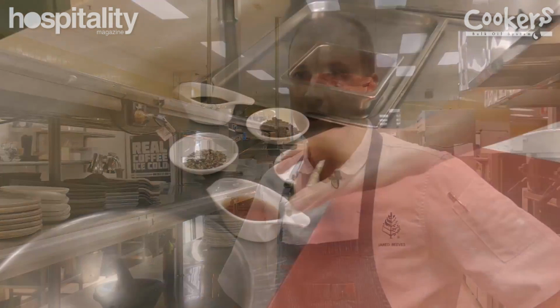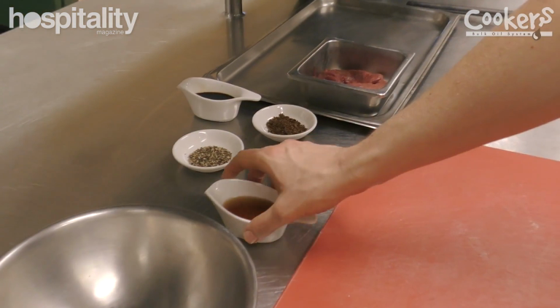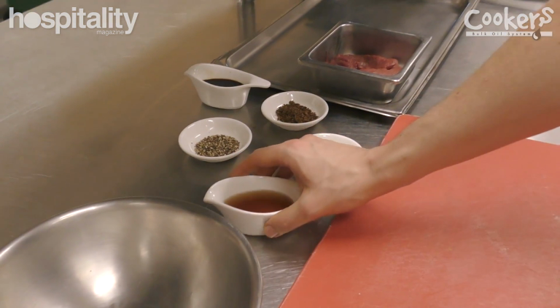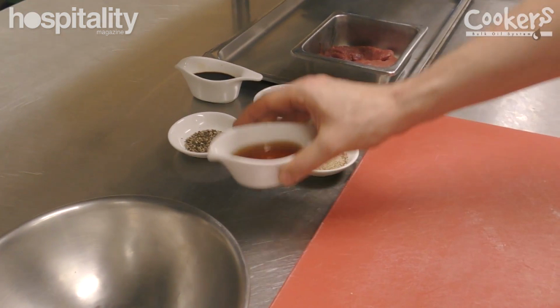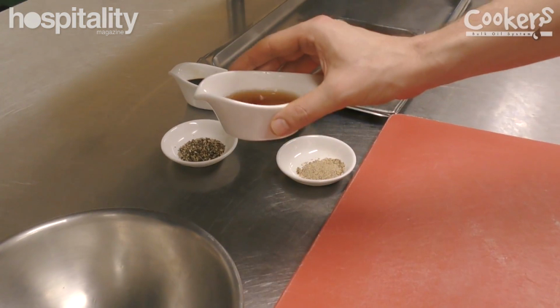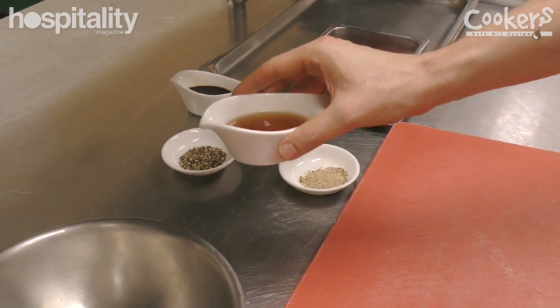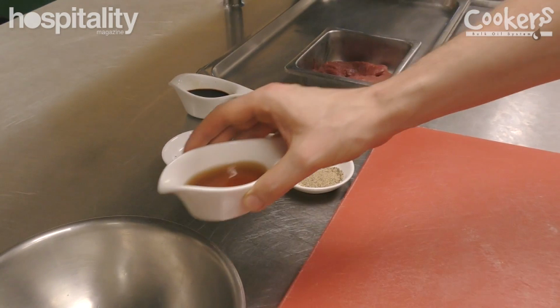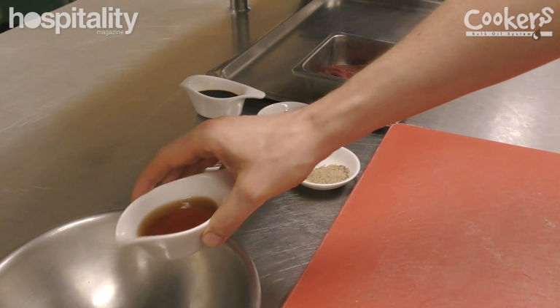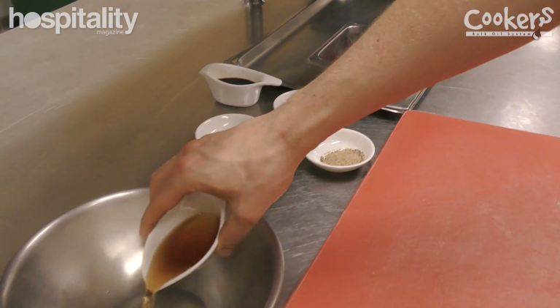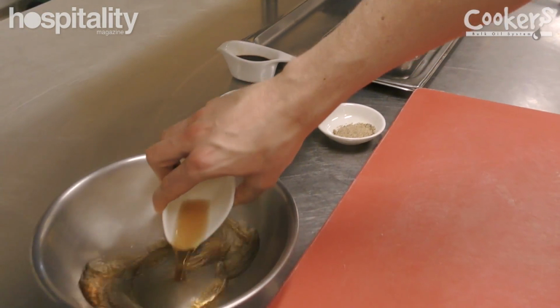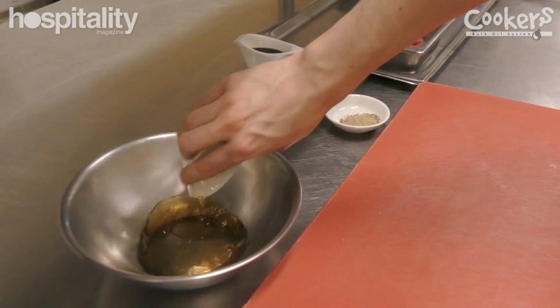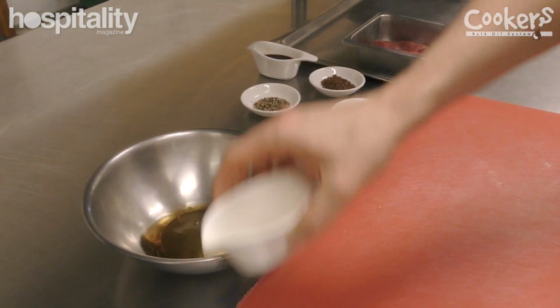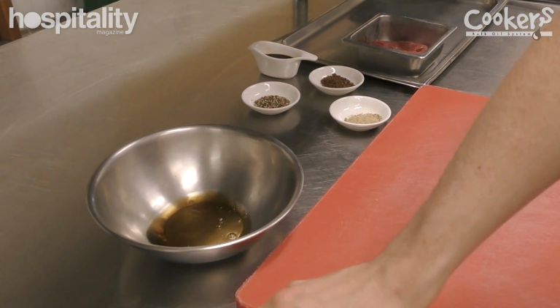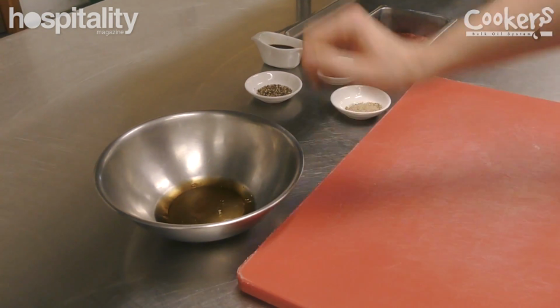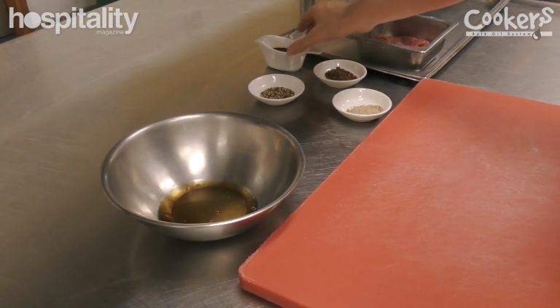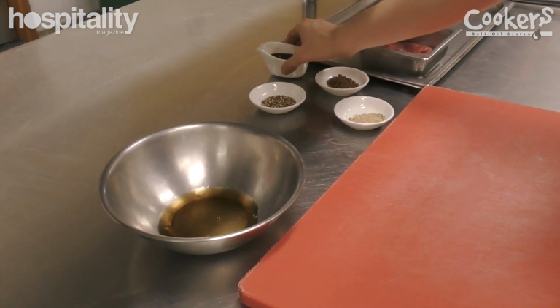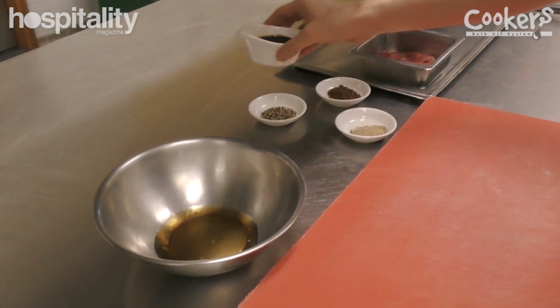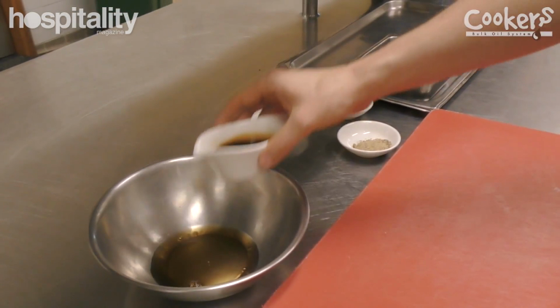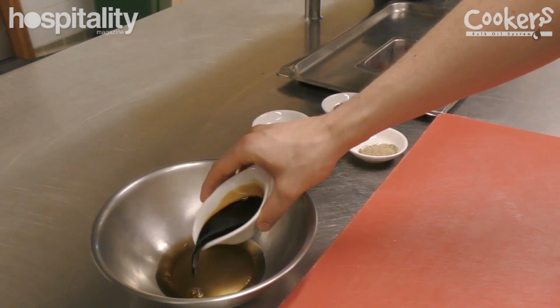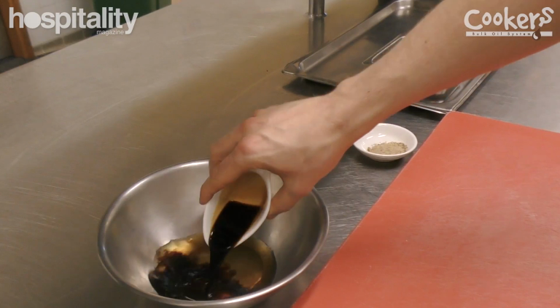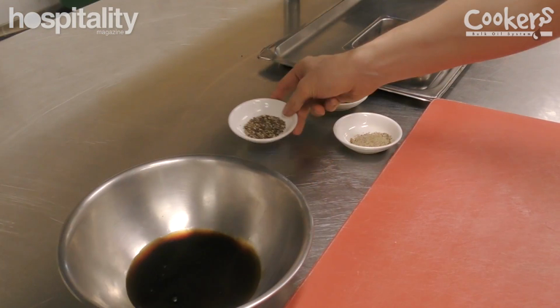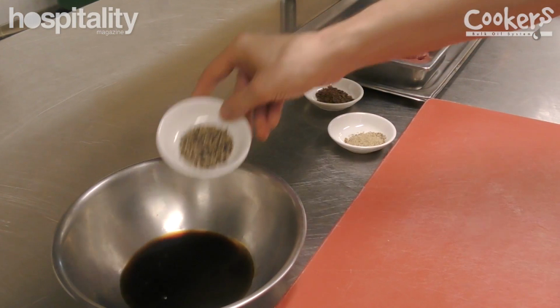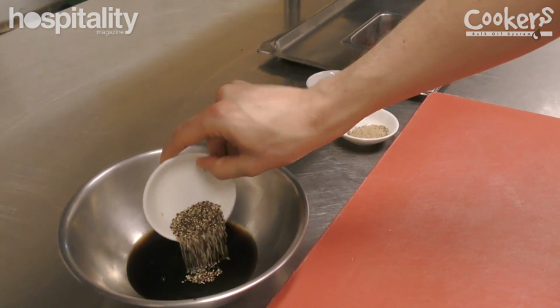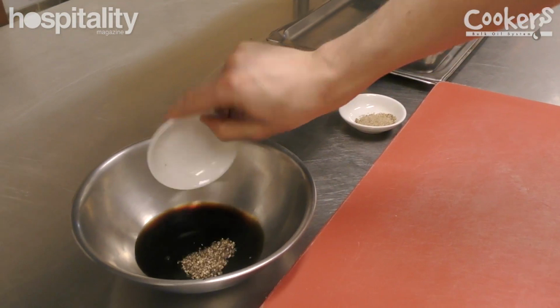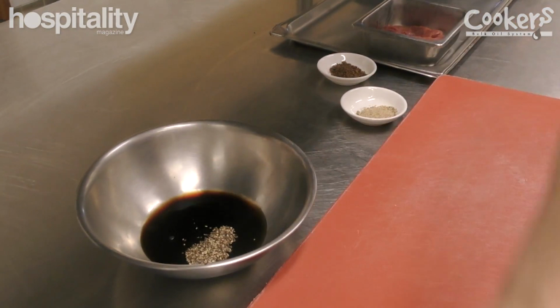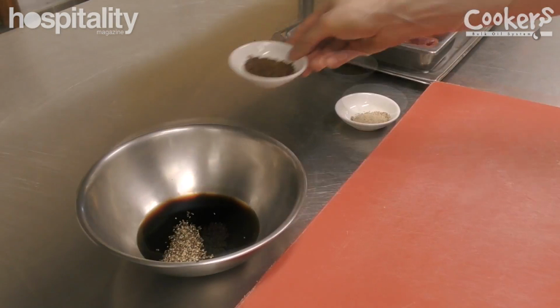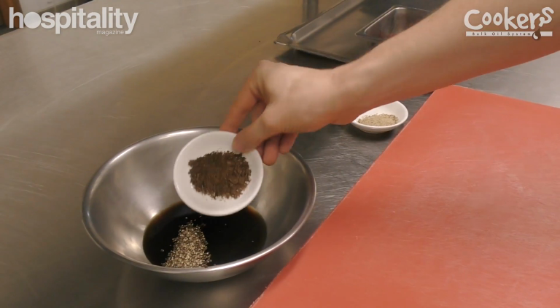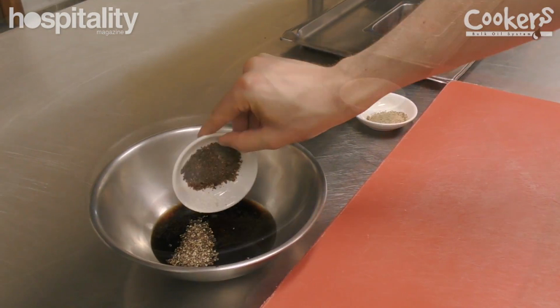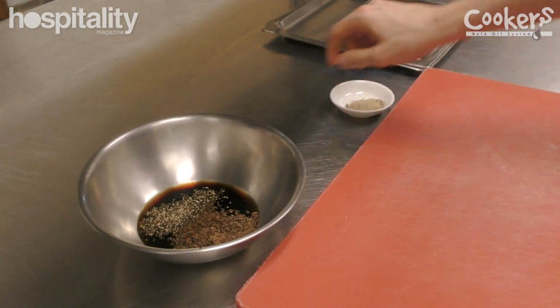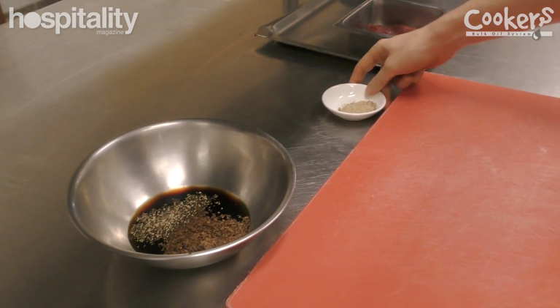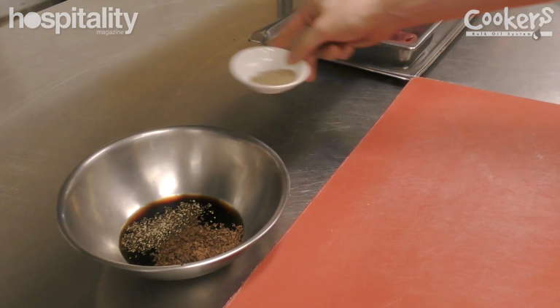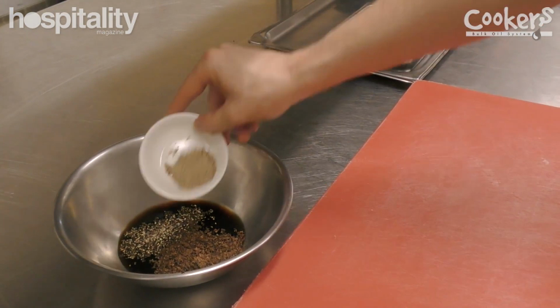What we're going to do here is mix Shaoxing, which is Chinese cooking wine, with soy sauce, black peppercorns, juniper berries, and wattle seed.